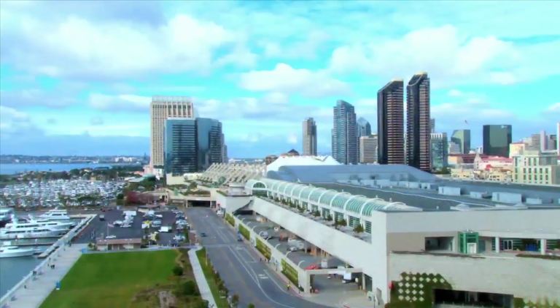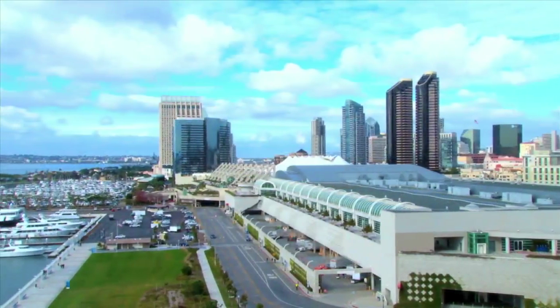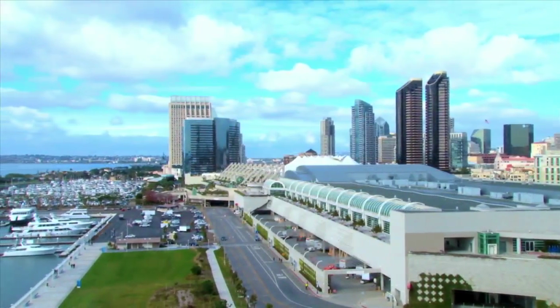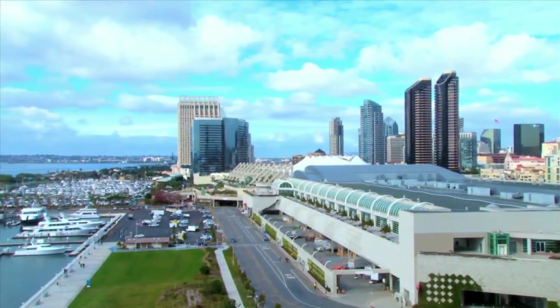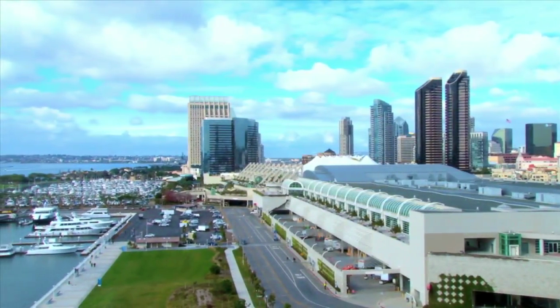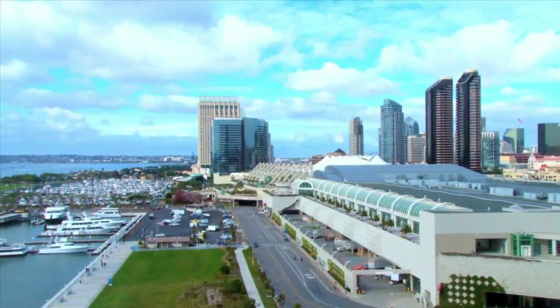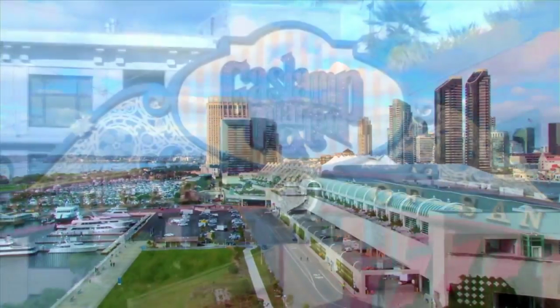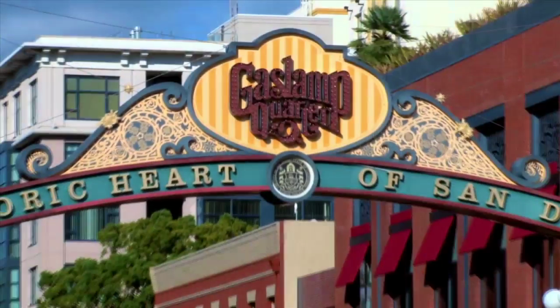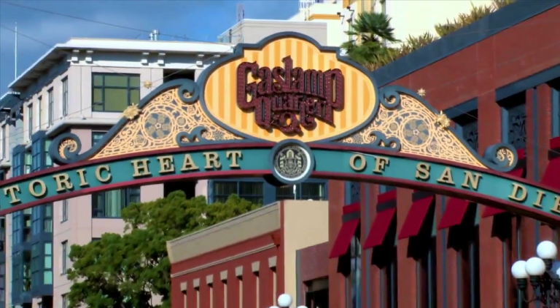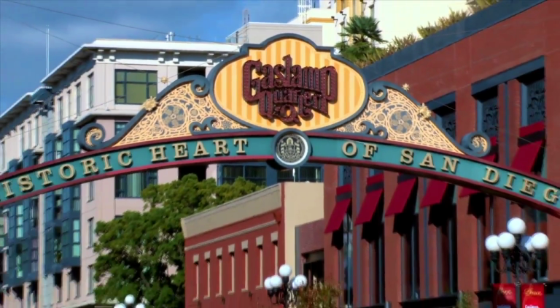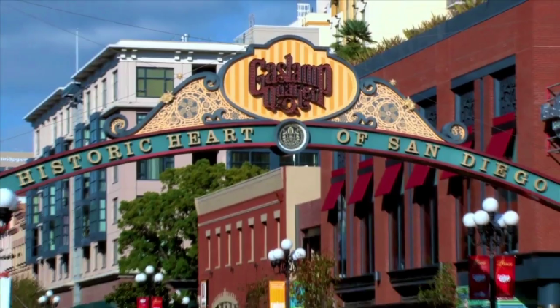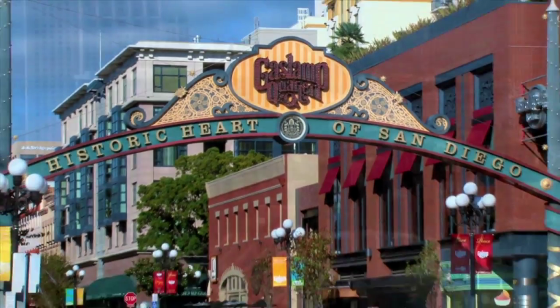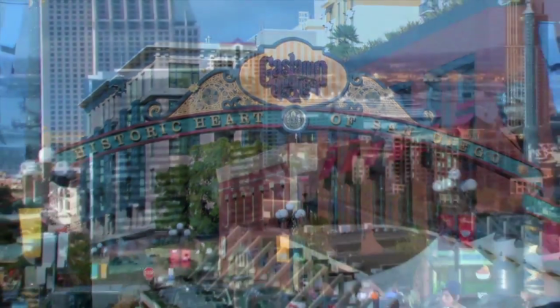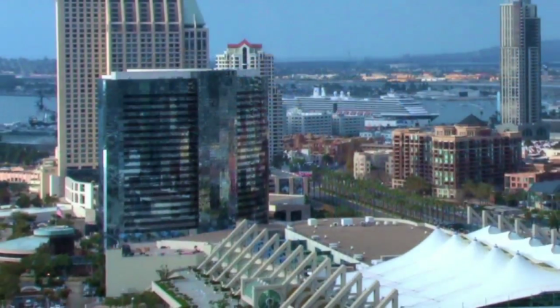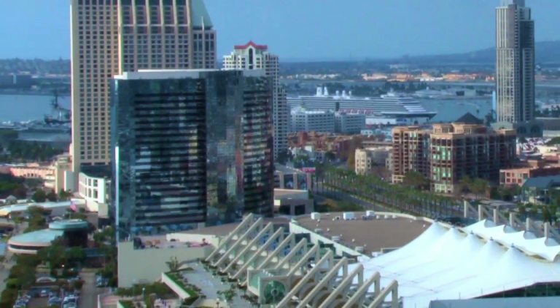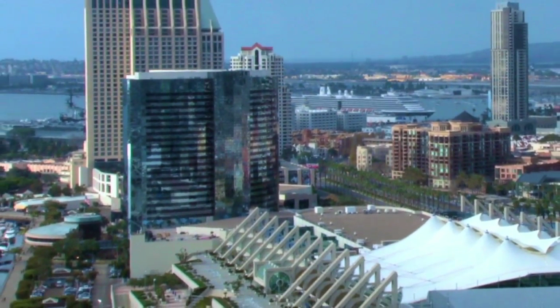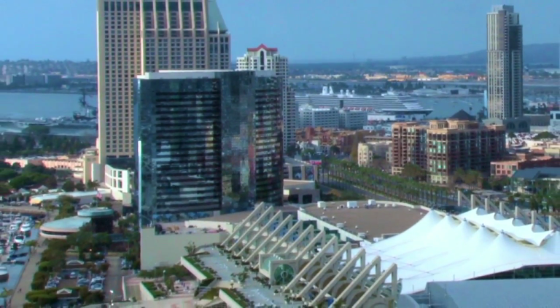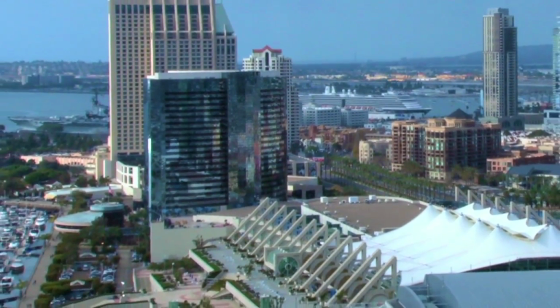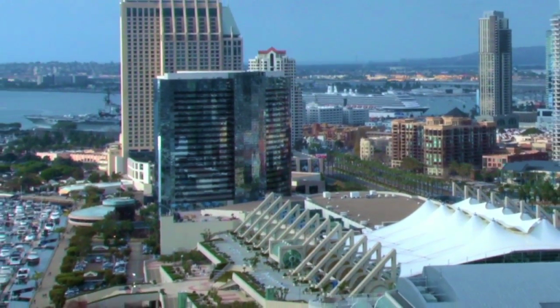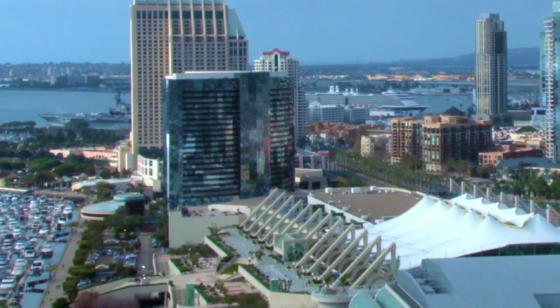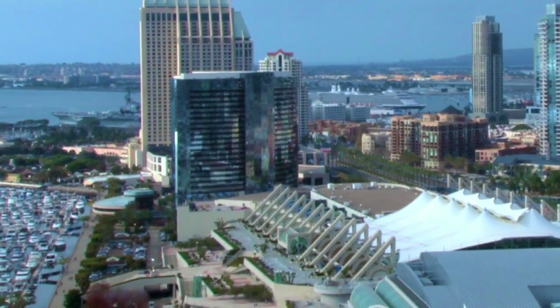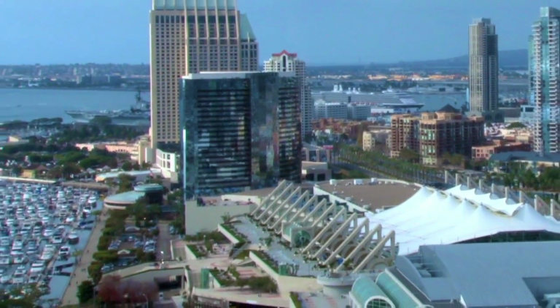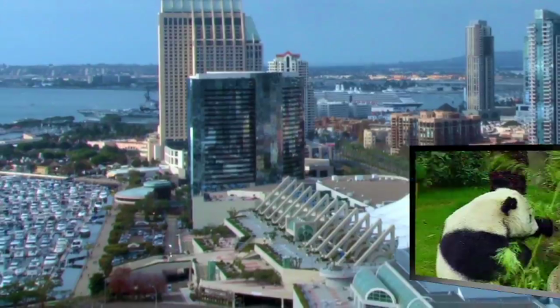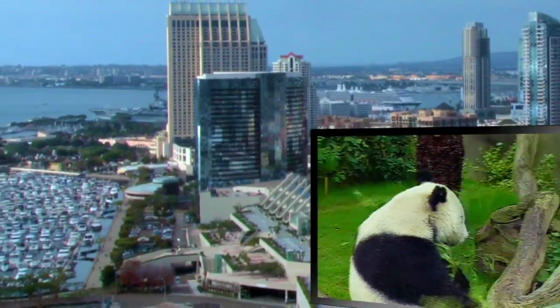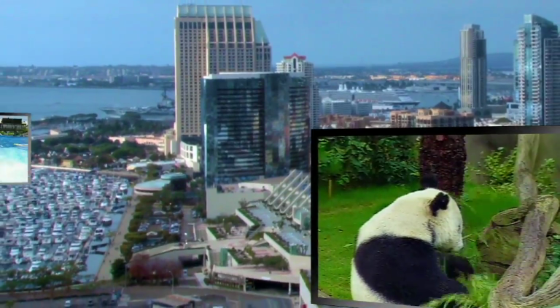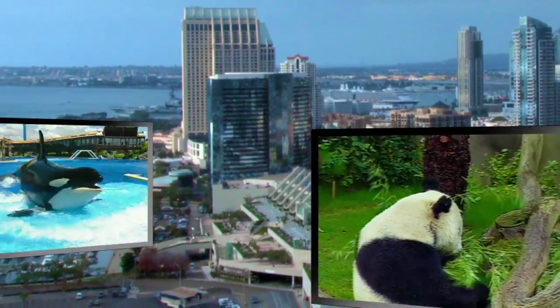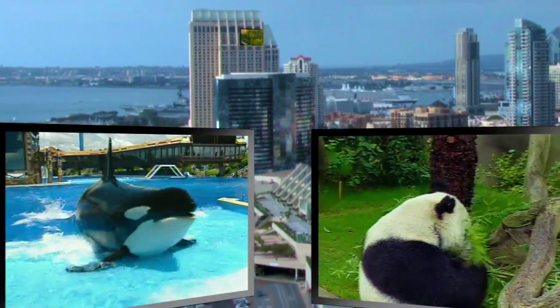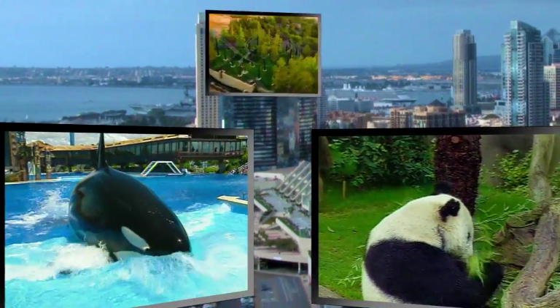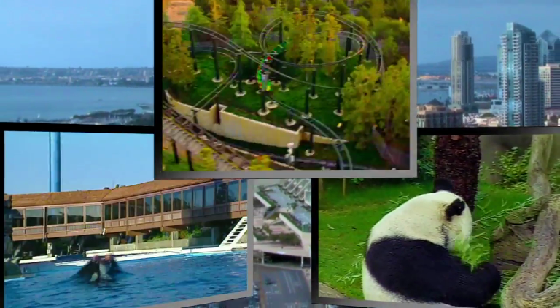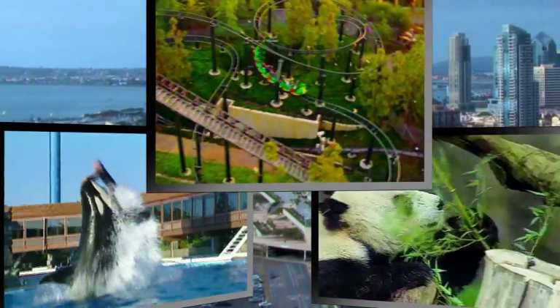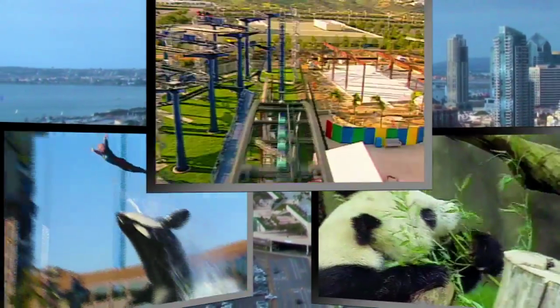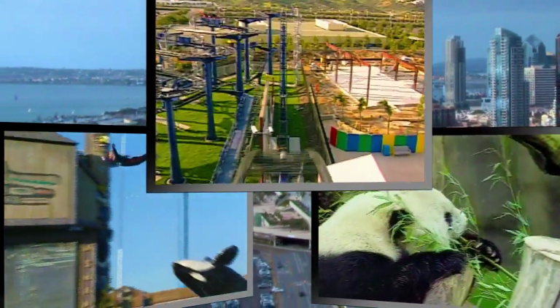Adjacent to the San Diego Convention Center and steps from the dynamic Gaslamp Quarter, our downtown Bayside location provides convenient access to popular attractions like the San Diego Zoo, SeaWorld San Diego, and Legoland California.